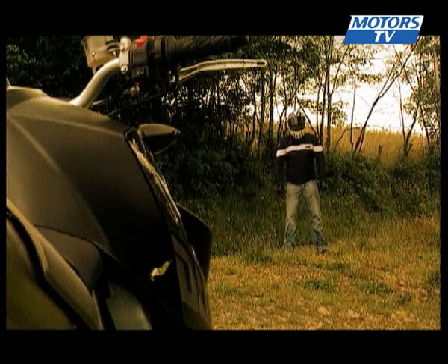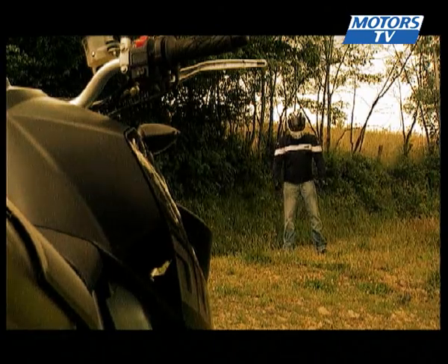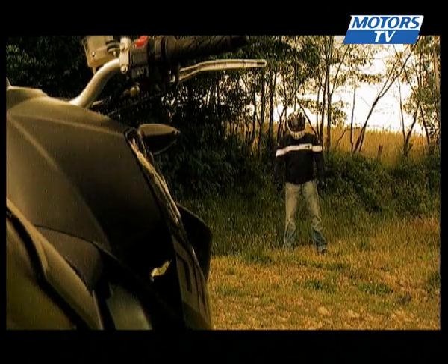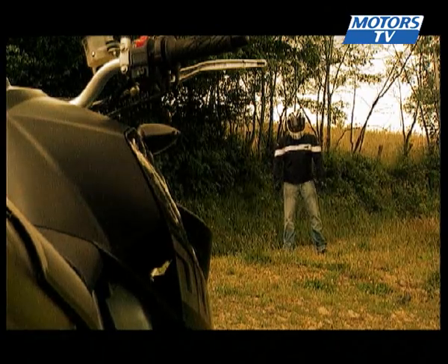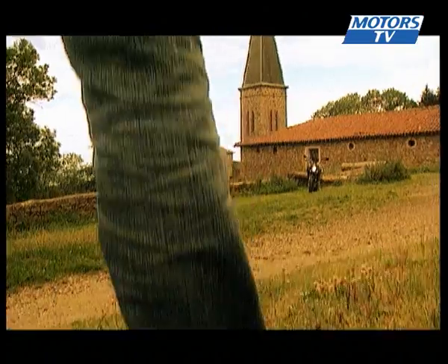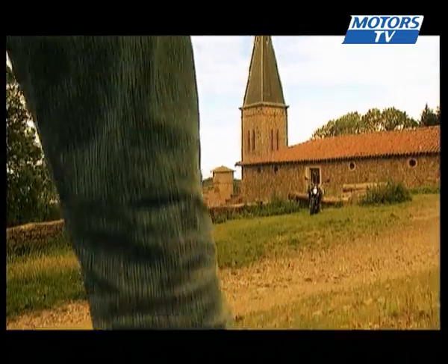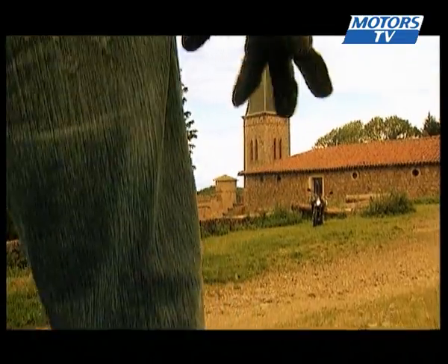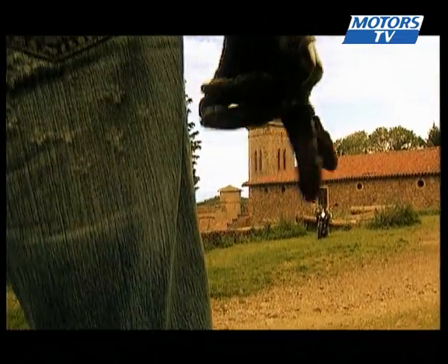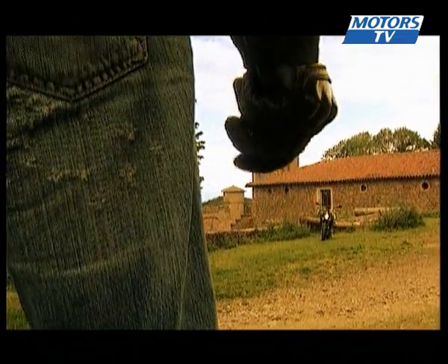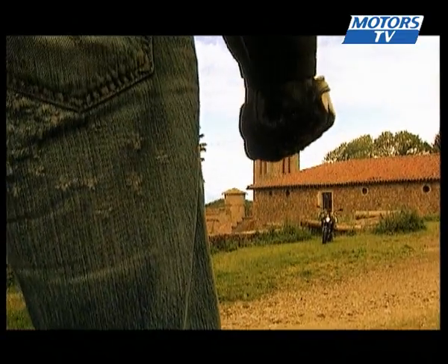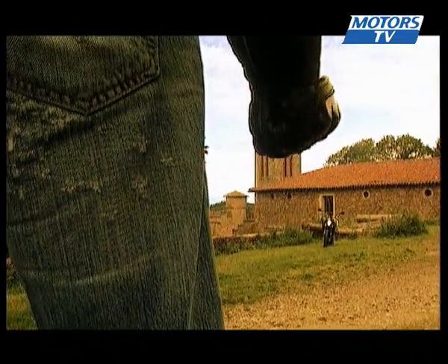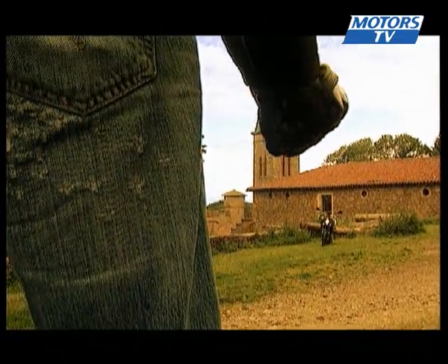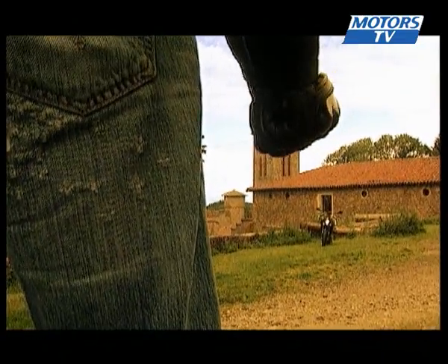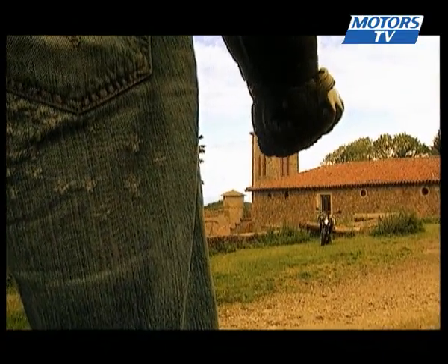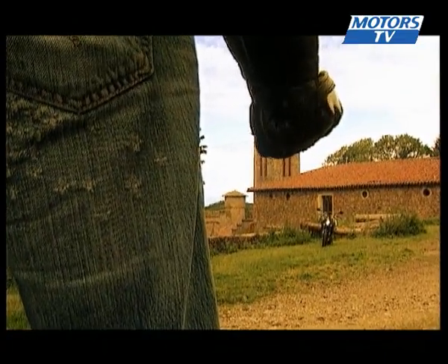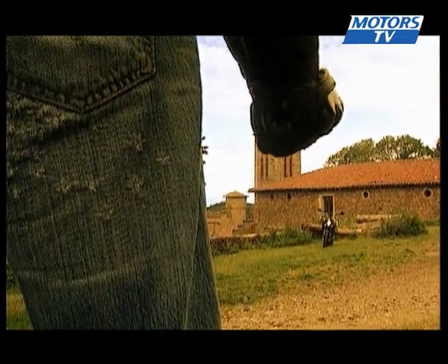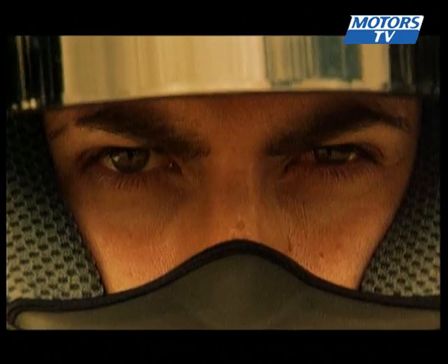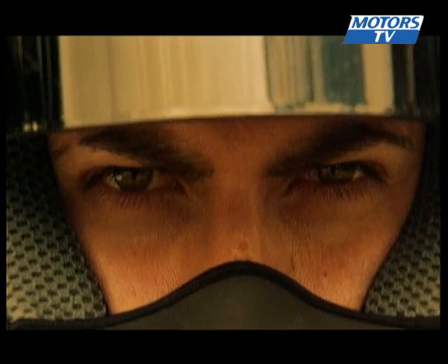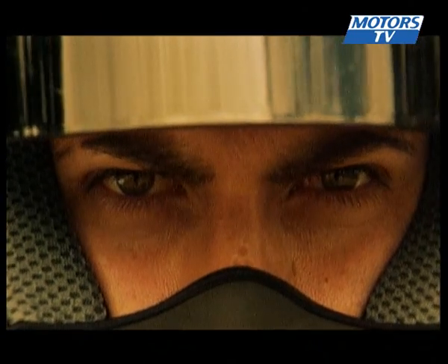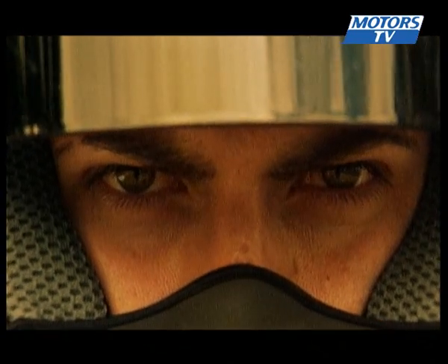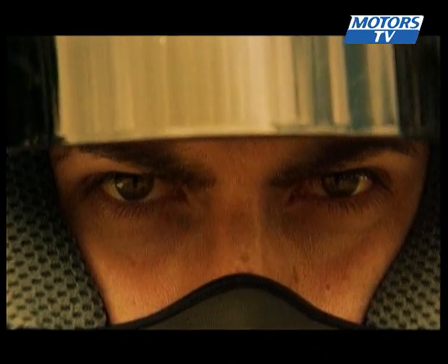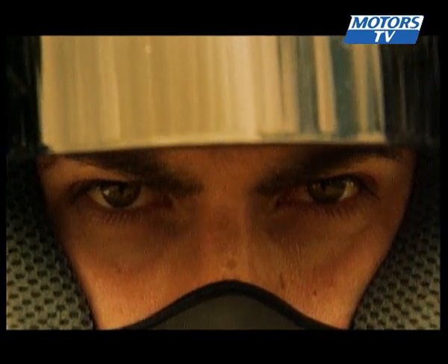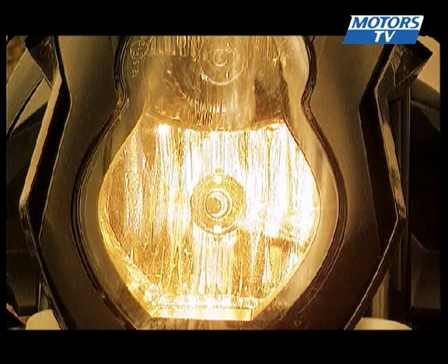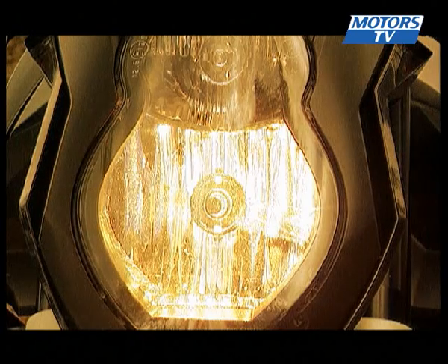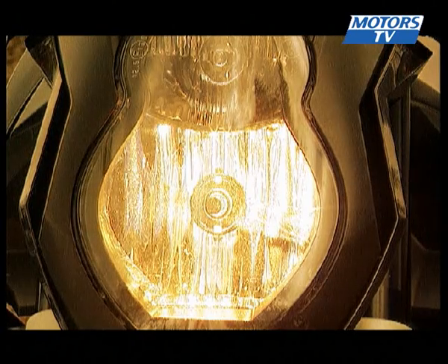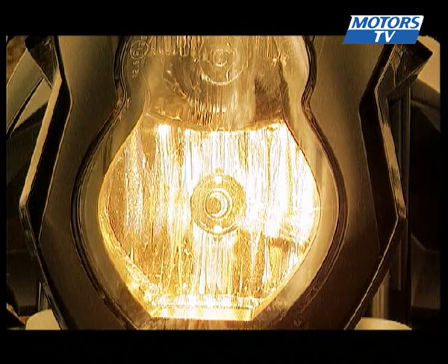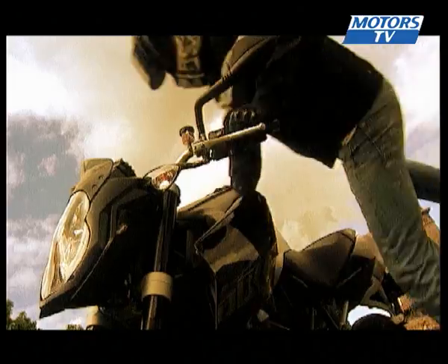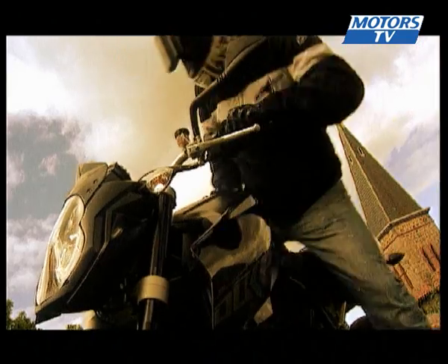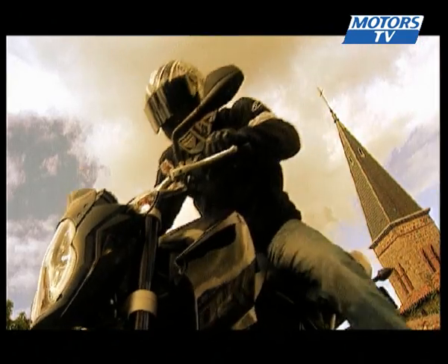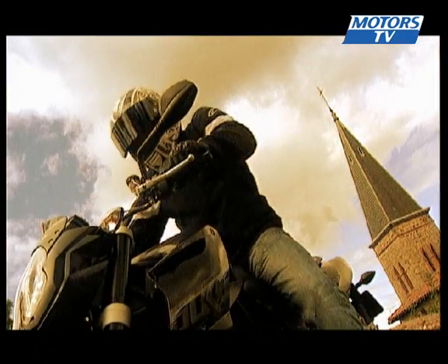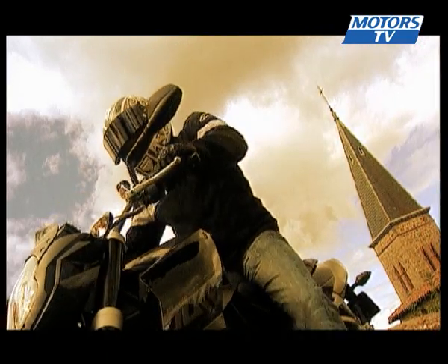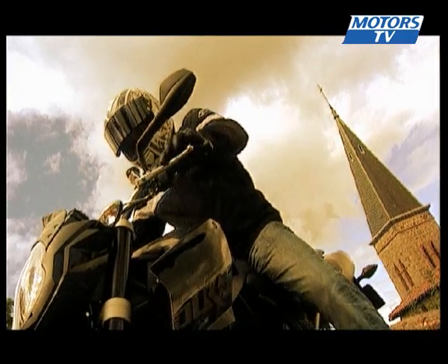The long-awaited moment has finally arrived, and we get the chance to tame the Austrian beast that is the Super Duke. We've heard plenty about its mega-powerful engine and super chassis, but now we've finally had the chance to take it by the horns and see what it's made of.